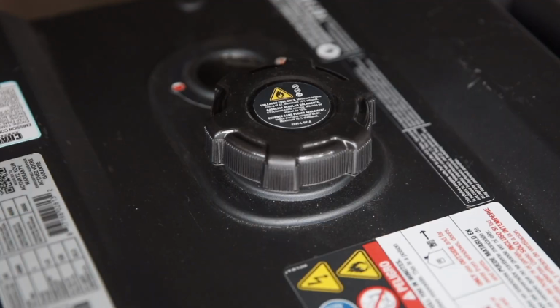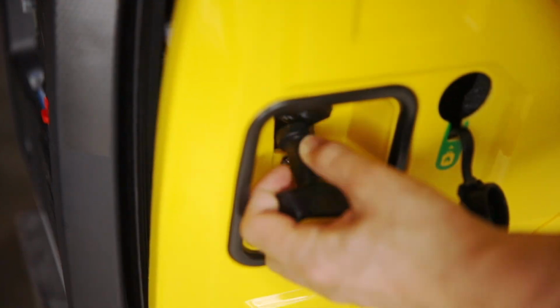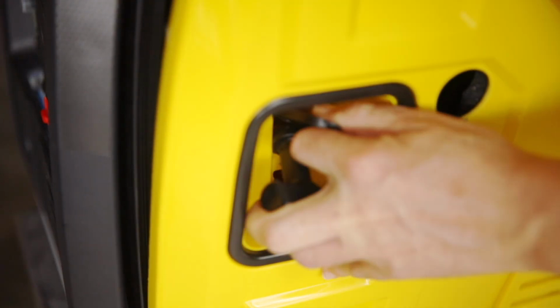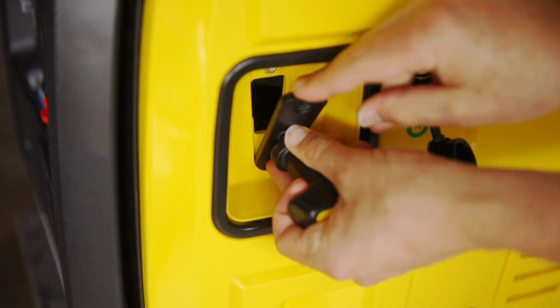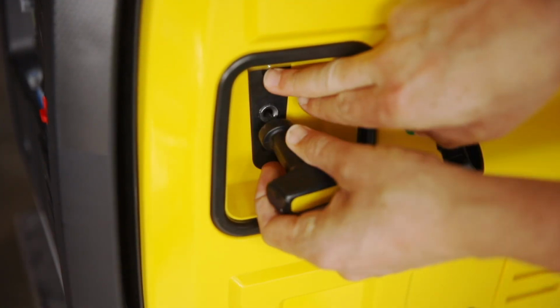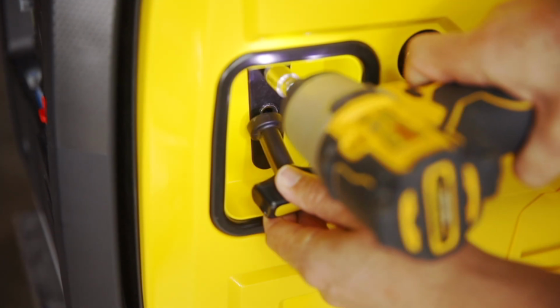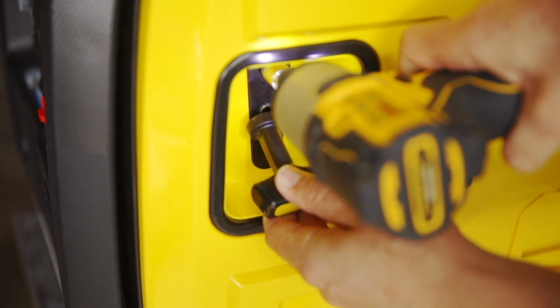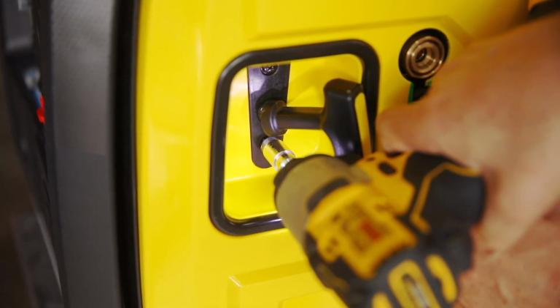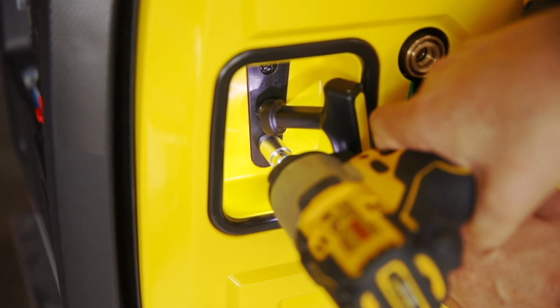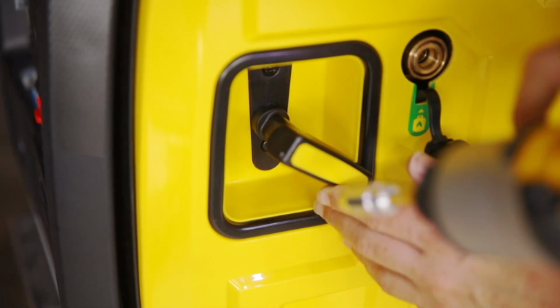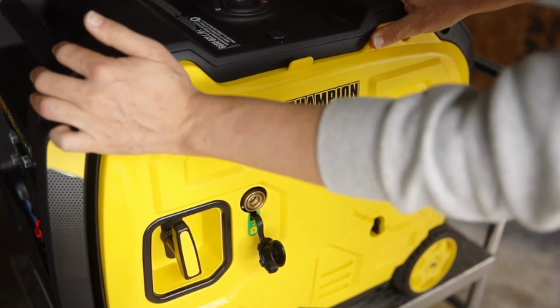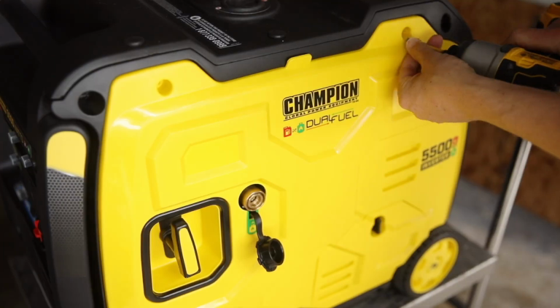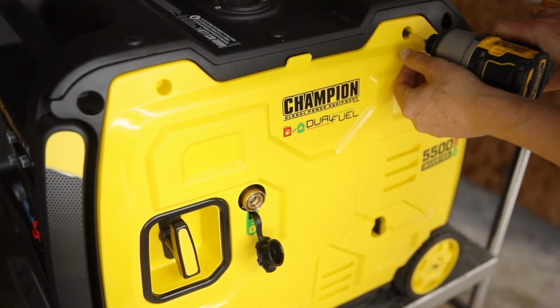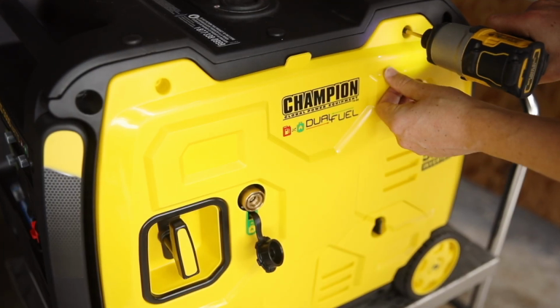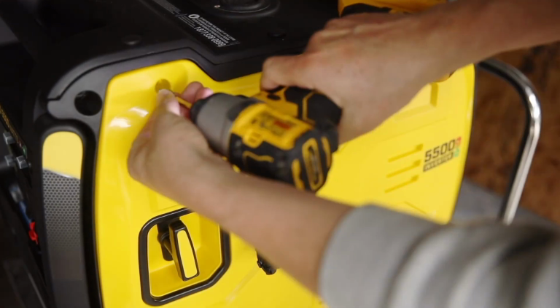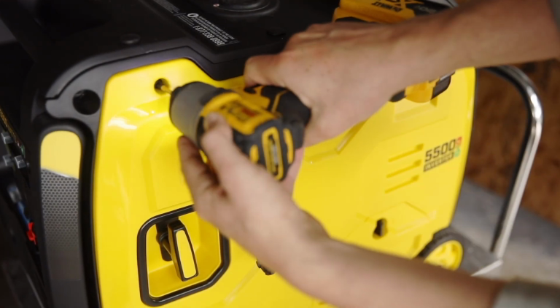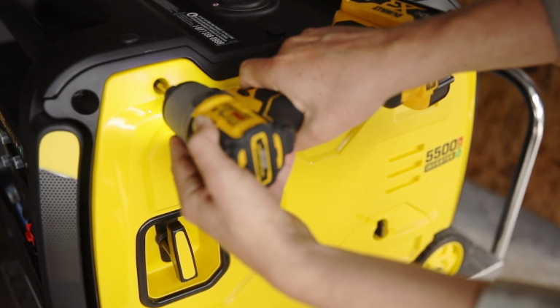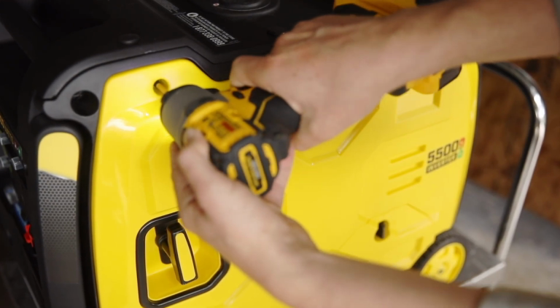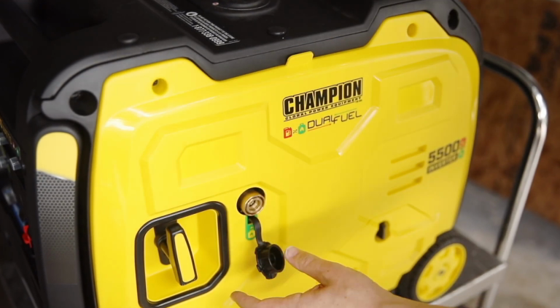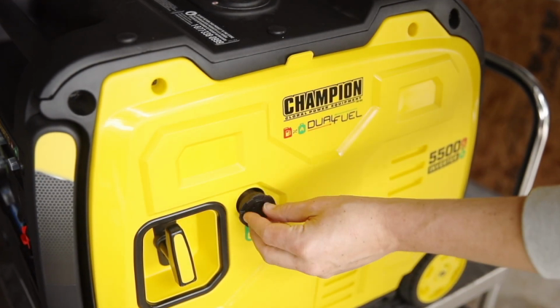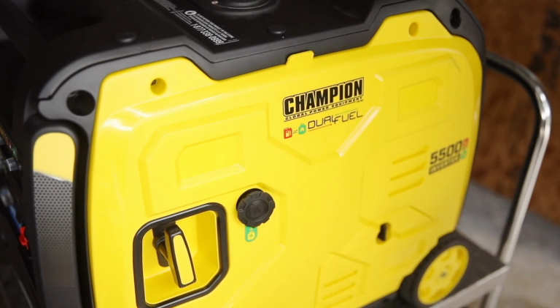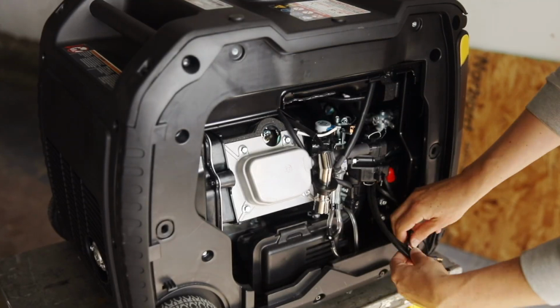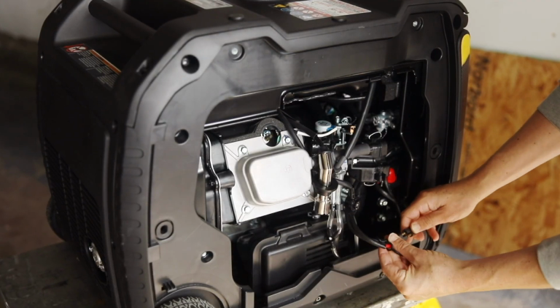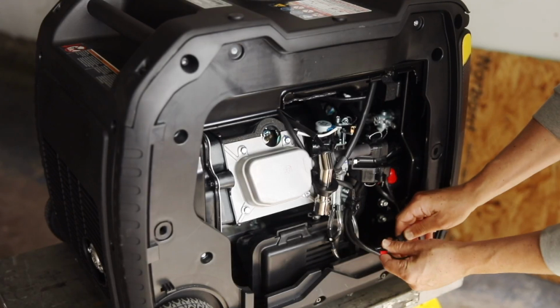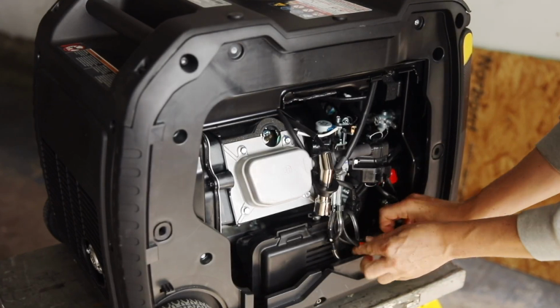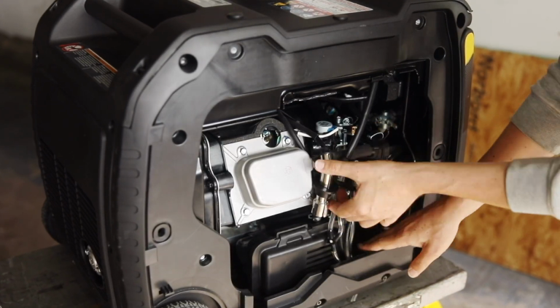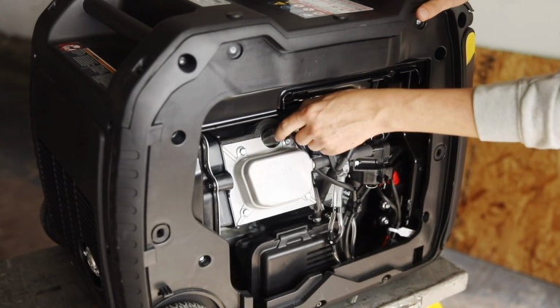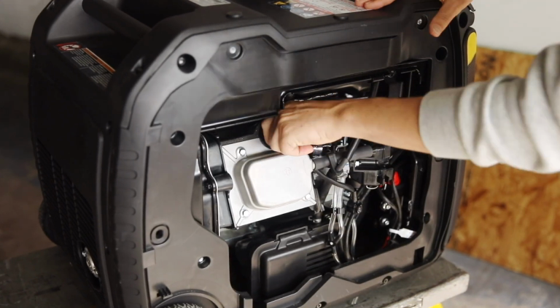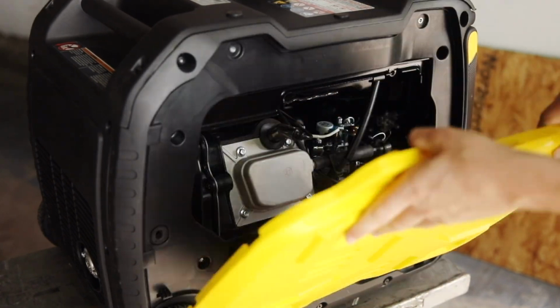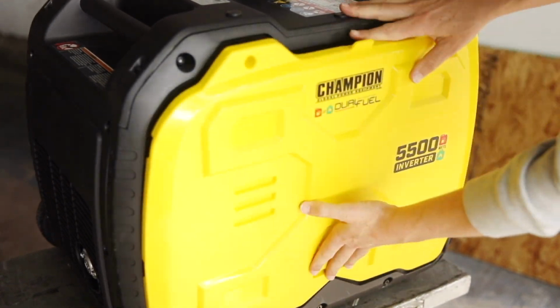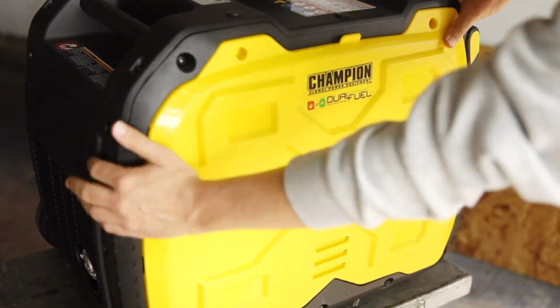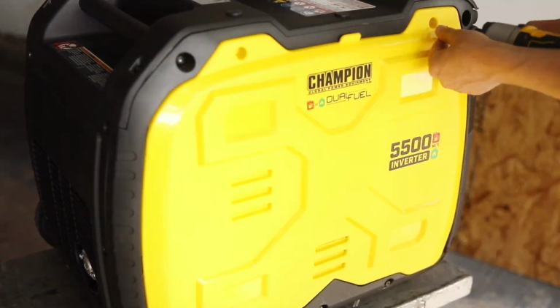Fit the recoil handle through the hole in the side panel and replace the two Phillips screws. Then set the side panel into place and replace the two bolts on the top of the panel. Lastly, reconnect the battery, replace the spark plug cap, and replace the remaining side panel.